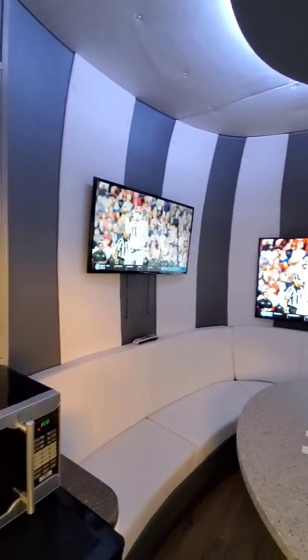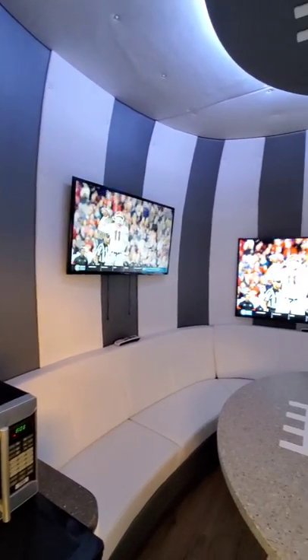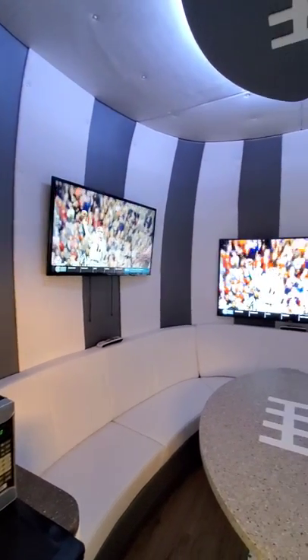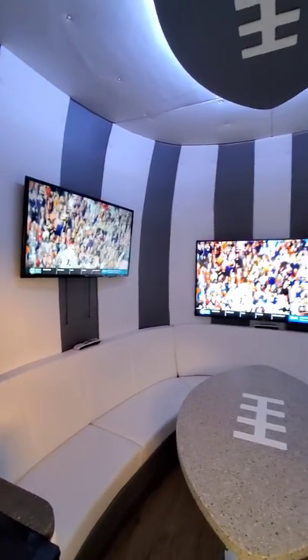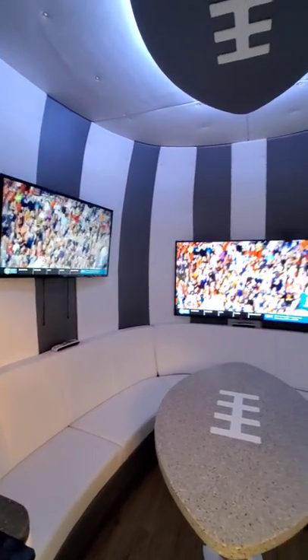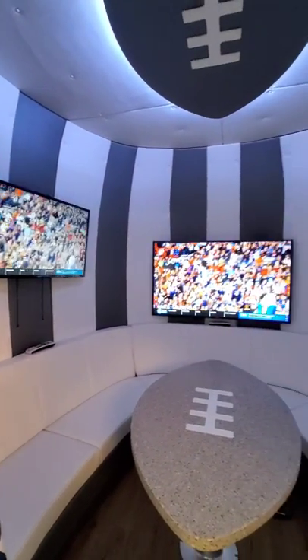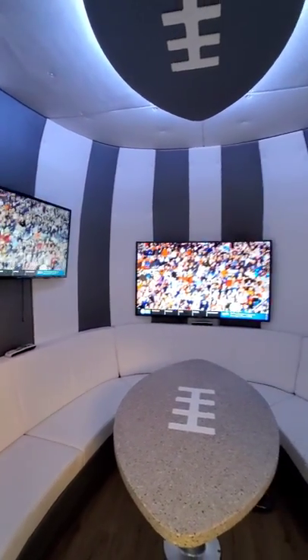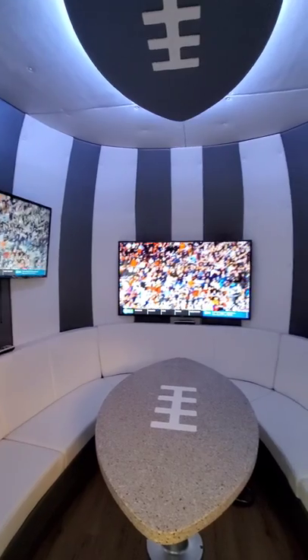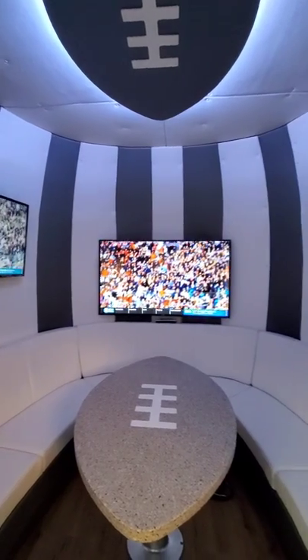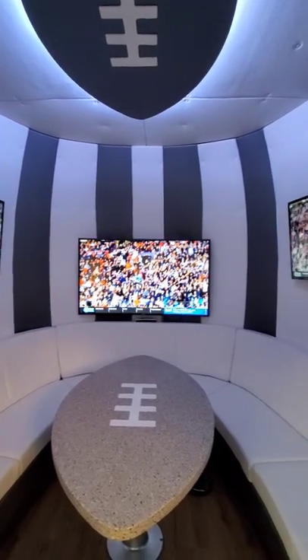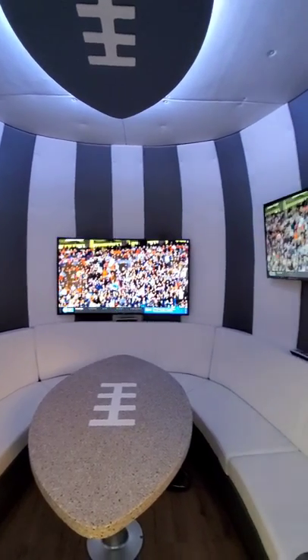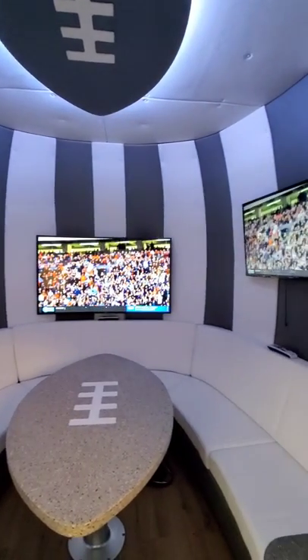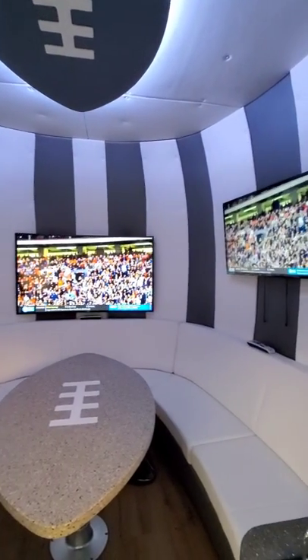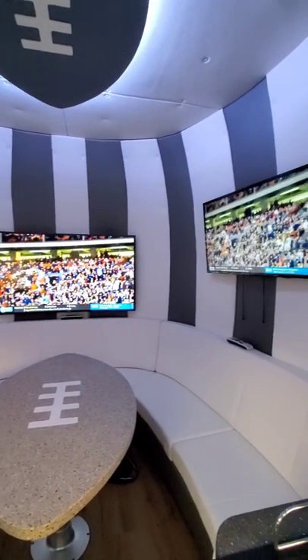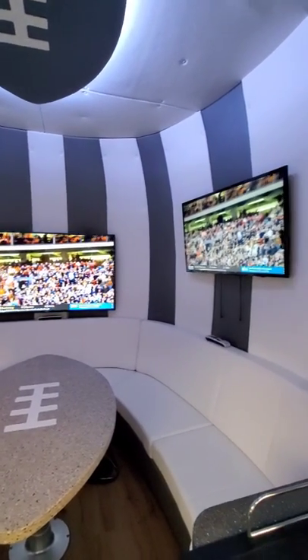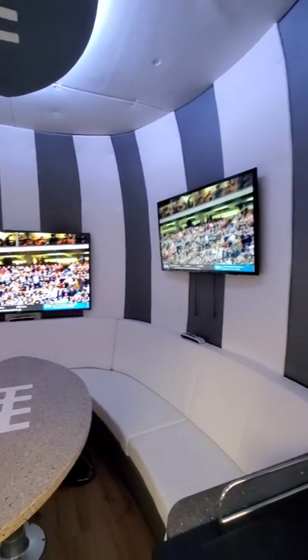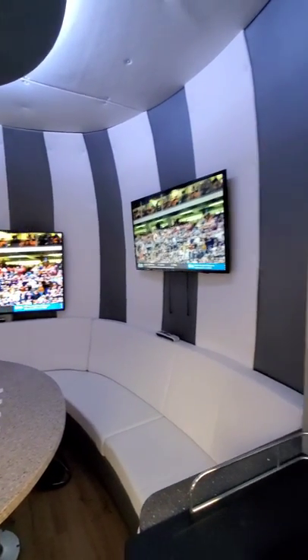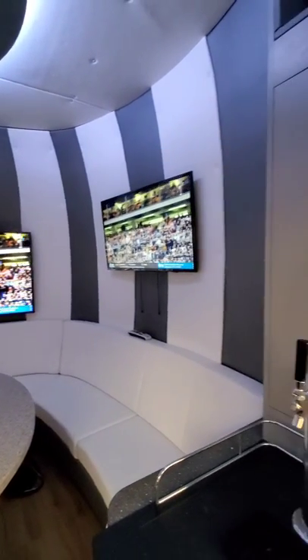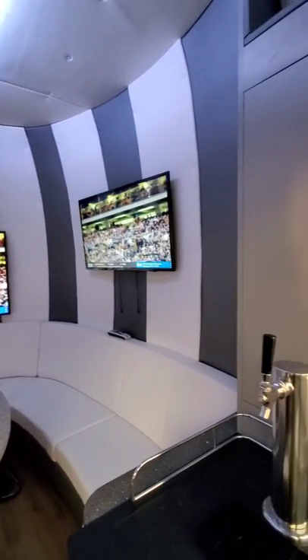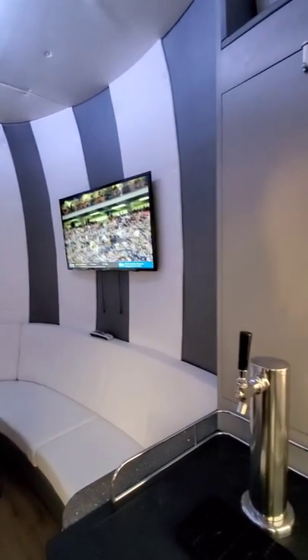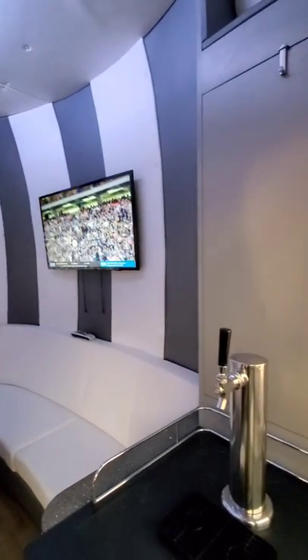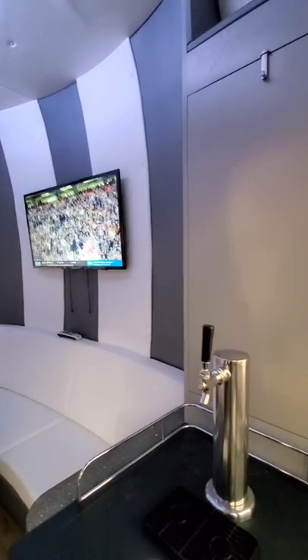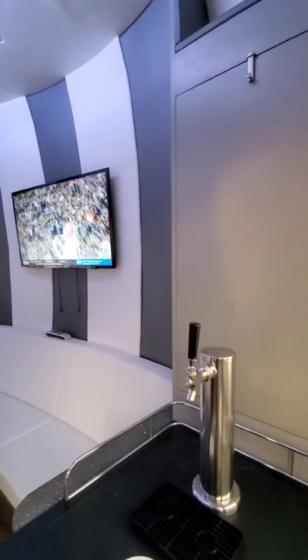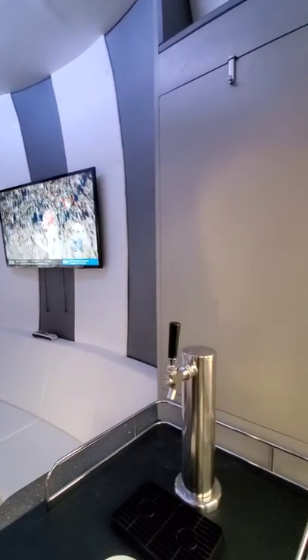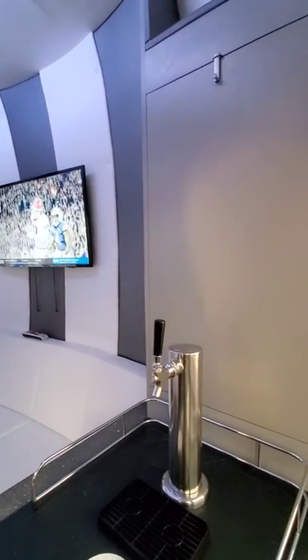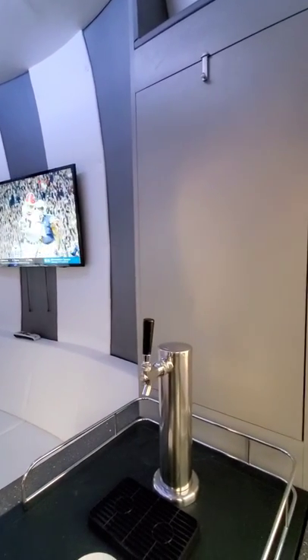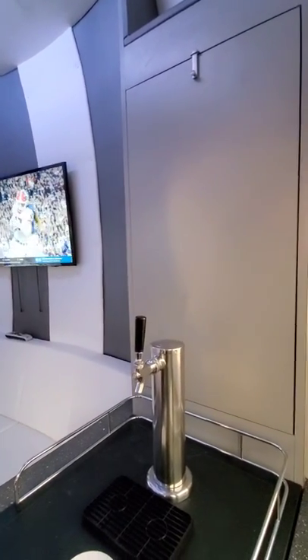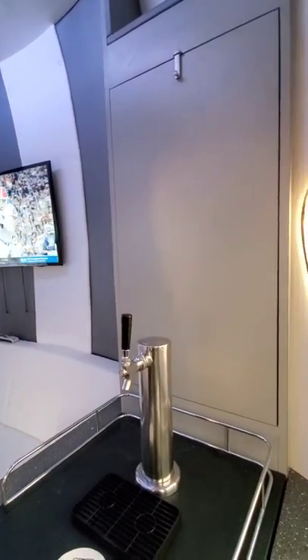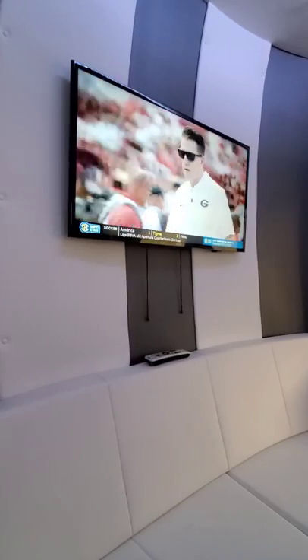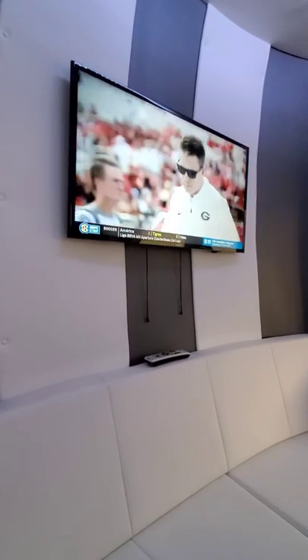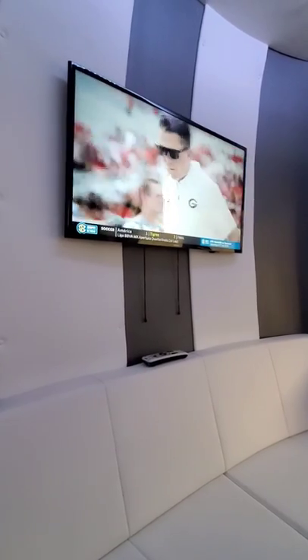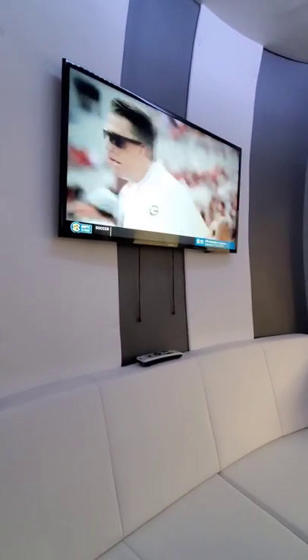A mini split system provides ice cold air in the summer and heat in the winter. On the roof is a fully automatic satellite system that supplies three televisions inside and a fourth television outdoors.